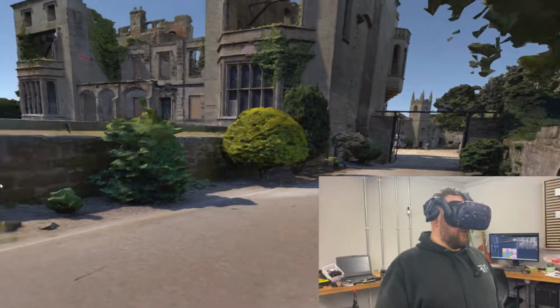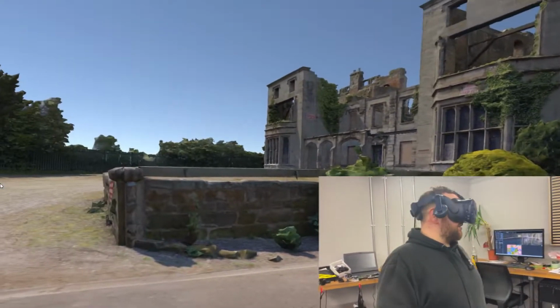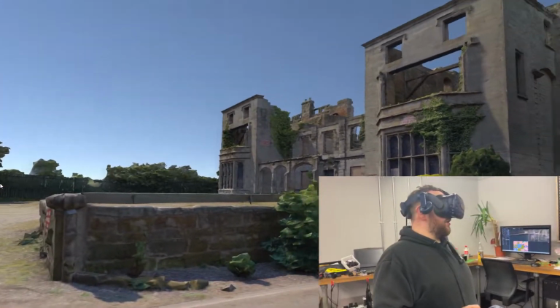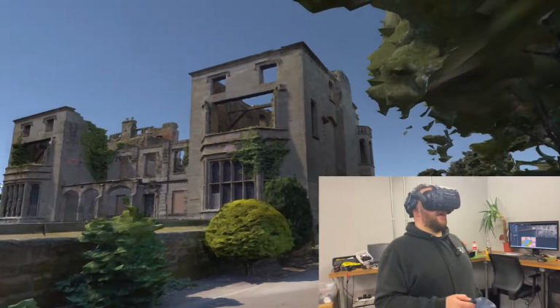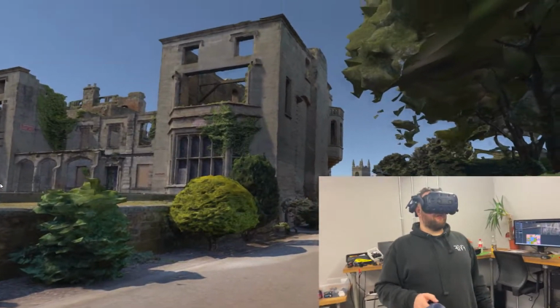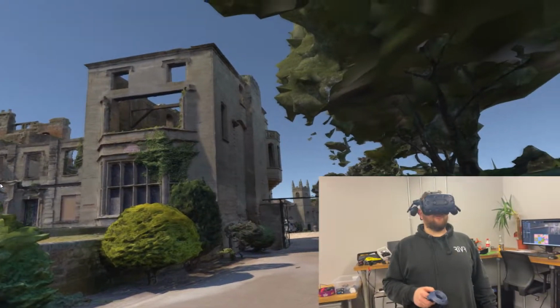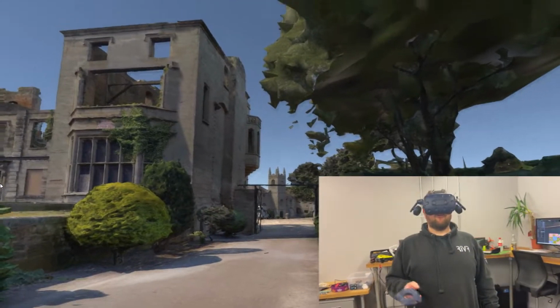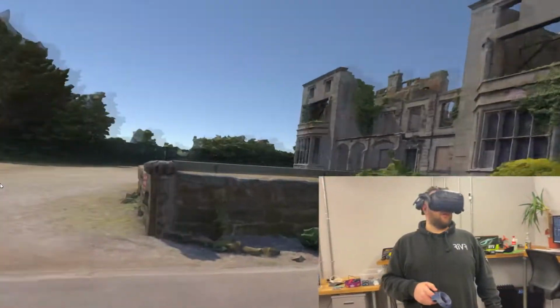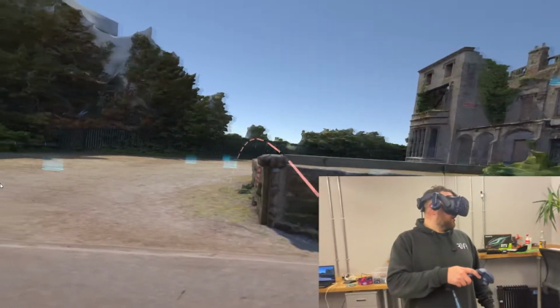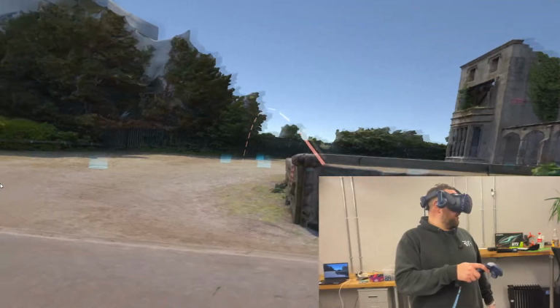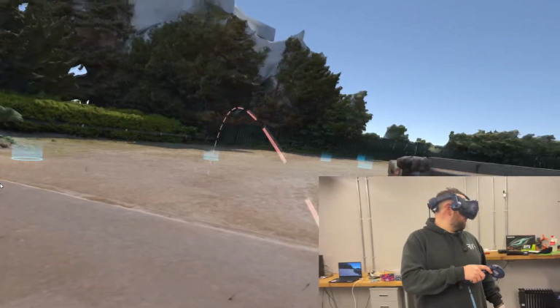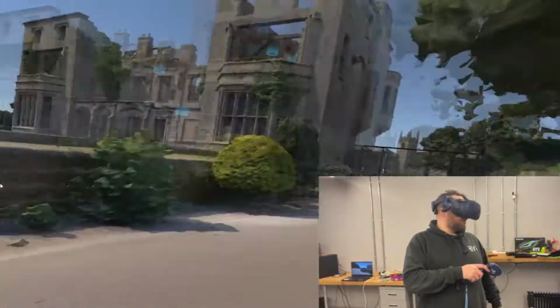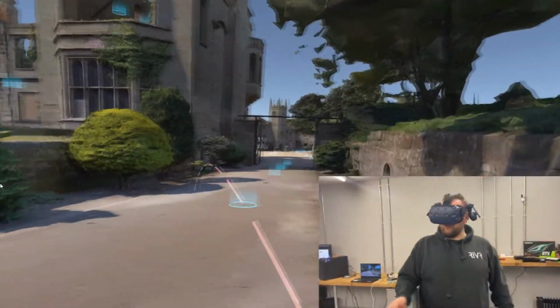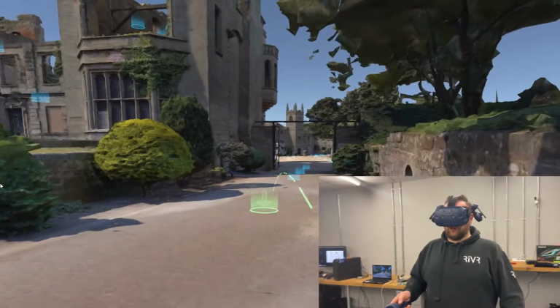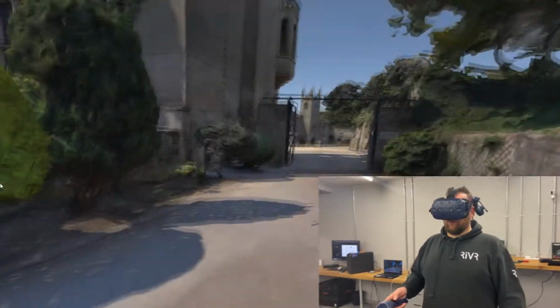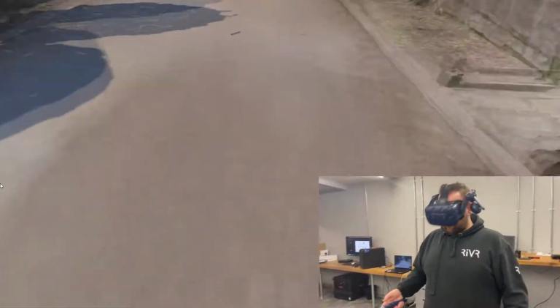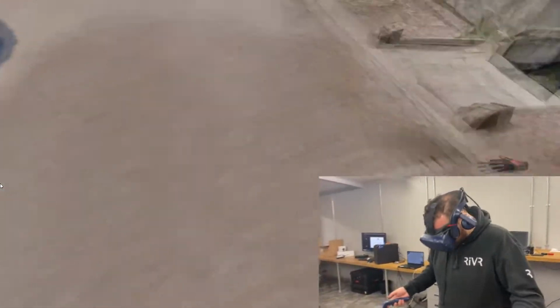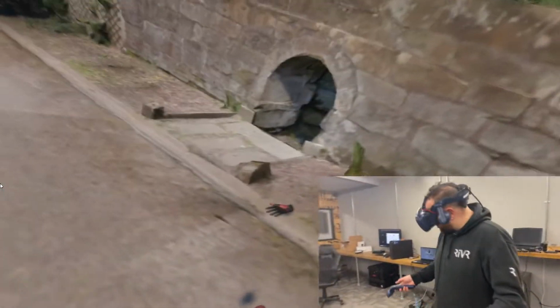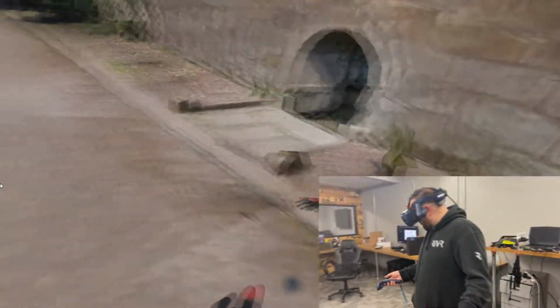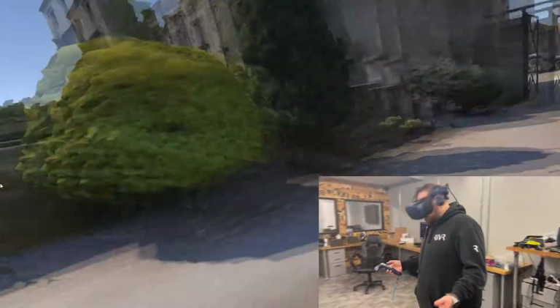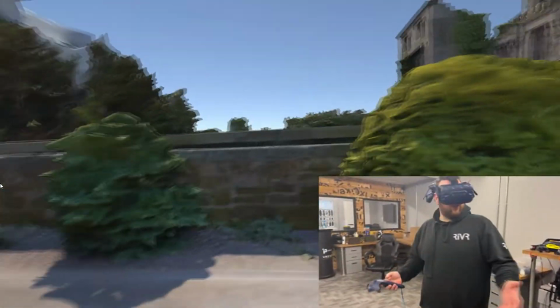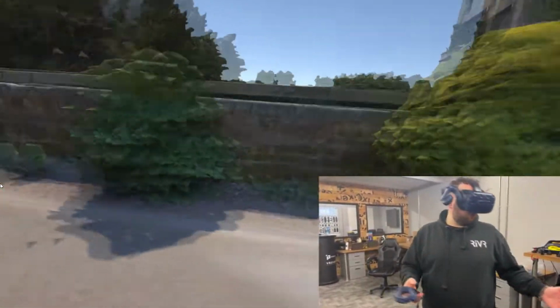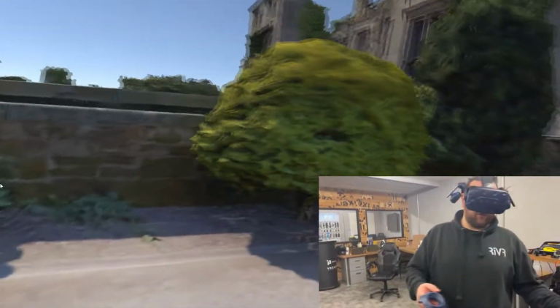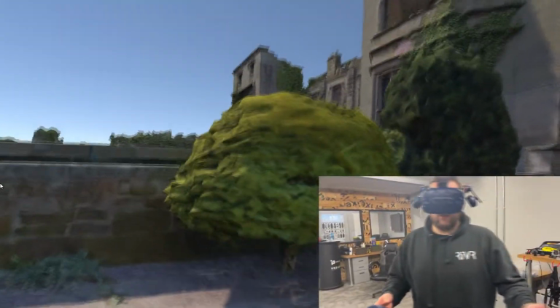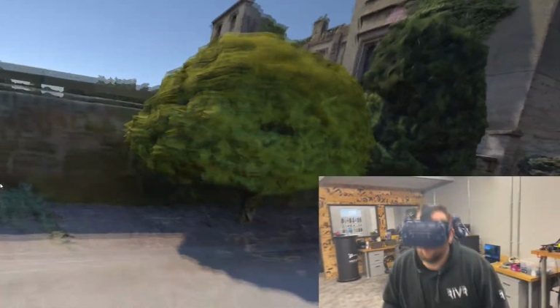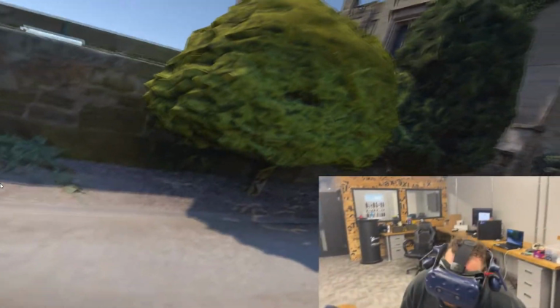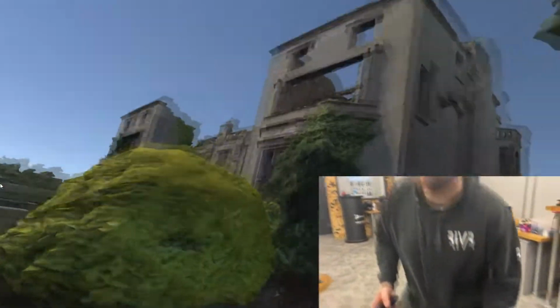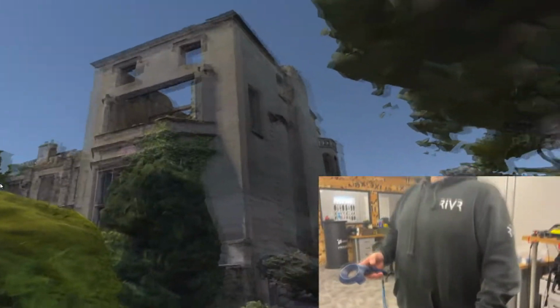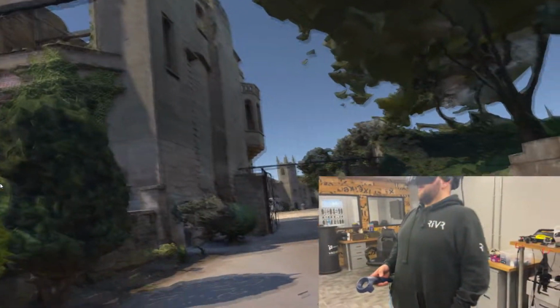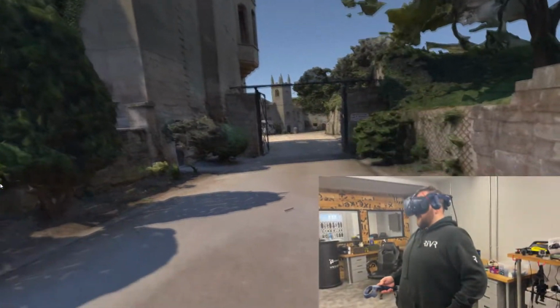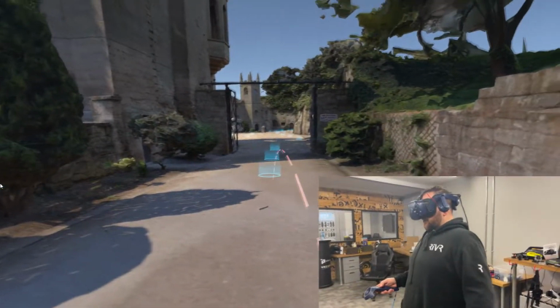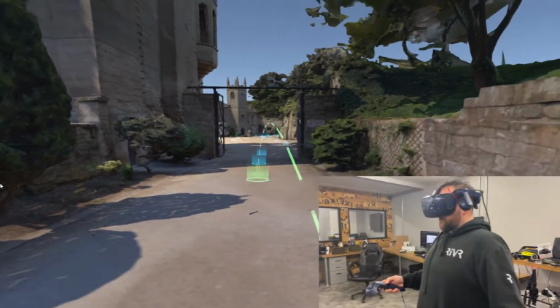We've laser scanned it, photogrammetryed it, and droned it, and now we've added some hotspots in so we can bounce around. When you're on the different hotspots you can obviously move around — up, down, left, right, look everywhere.